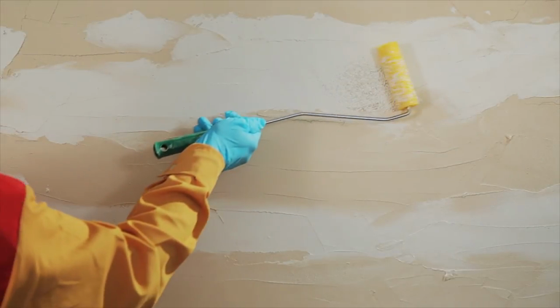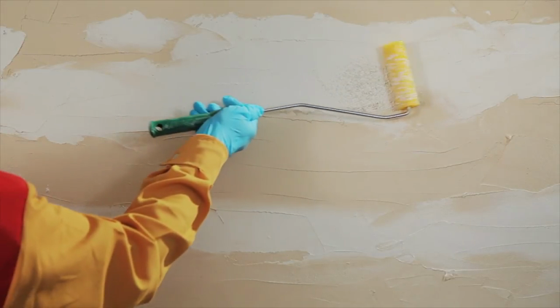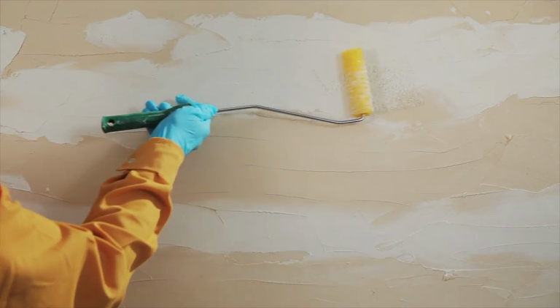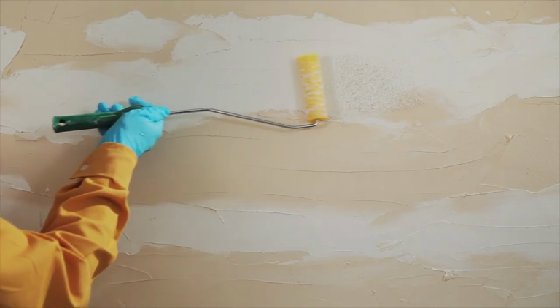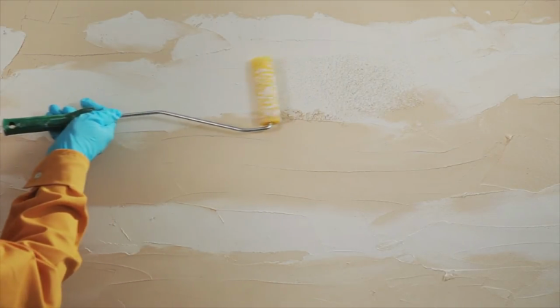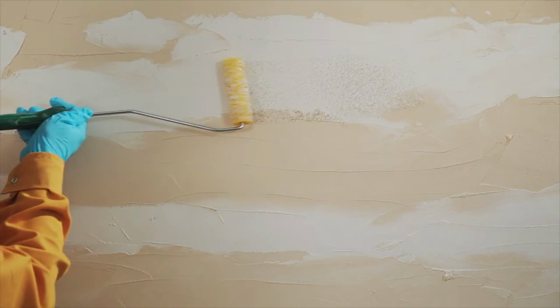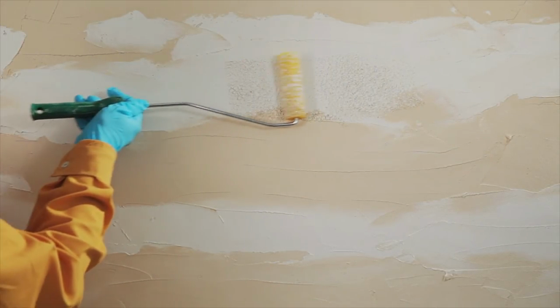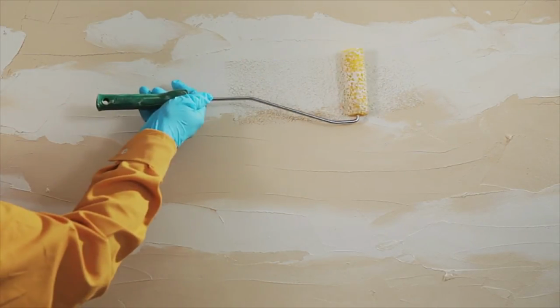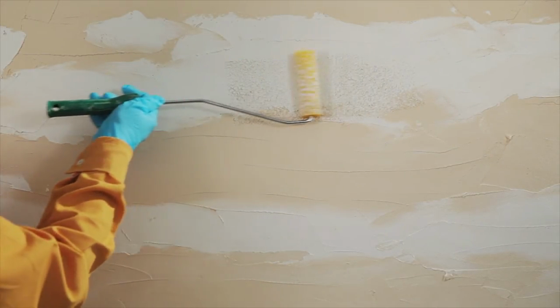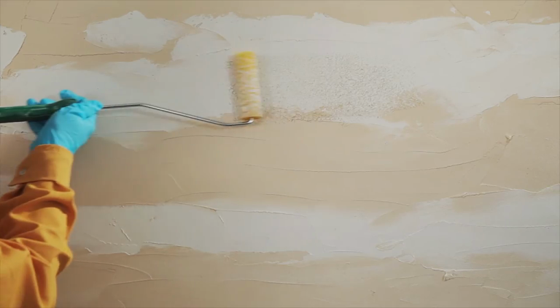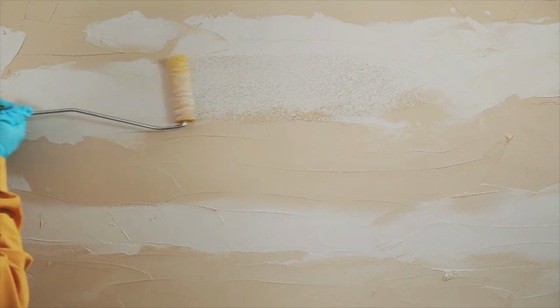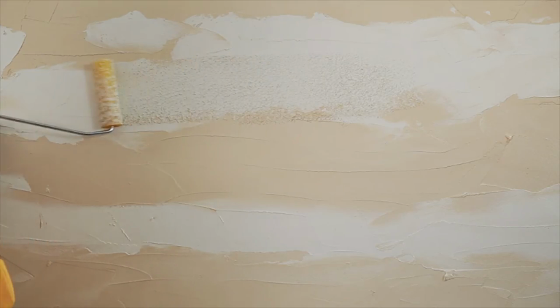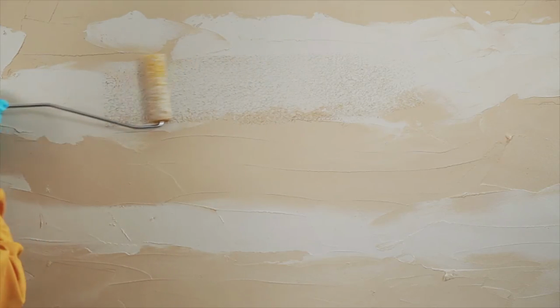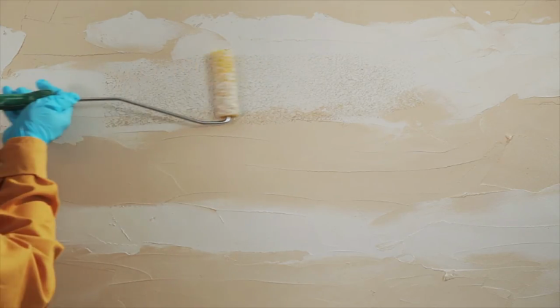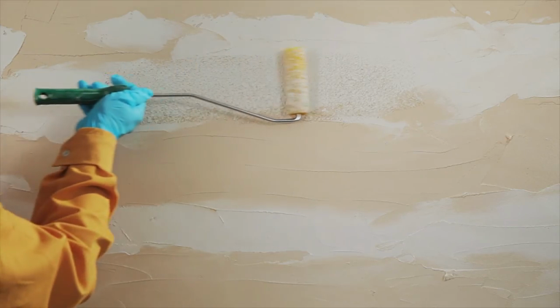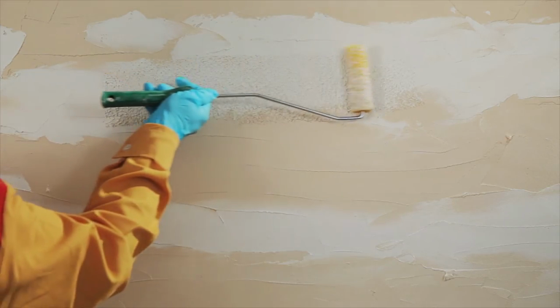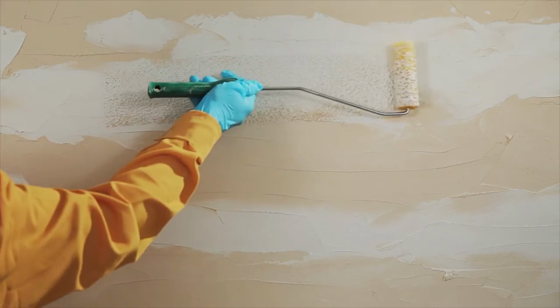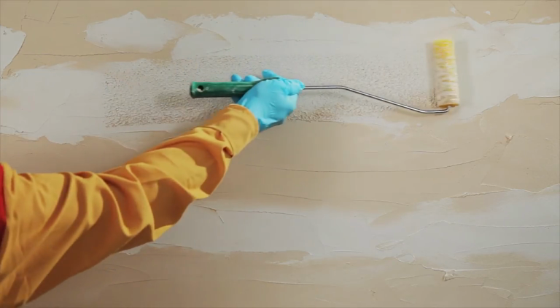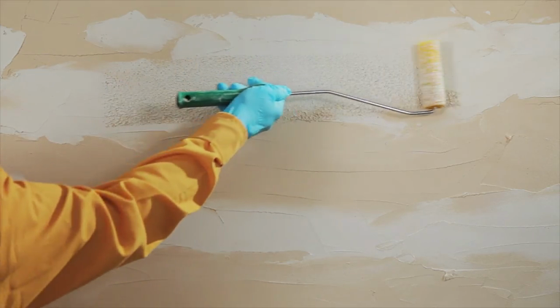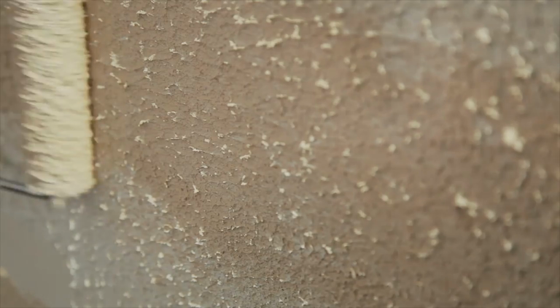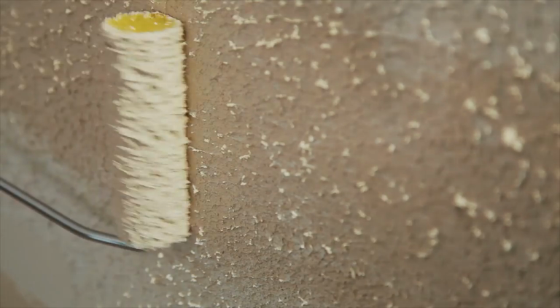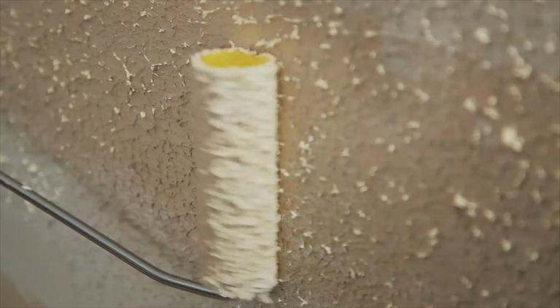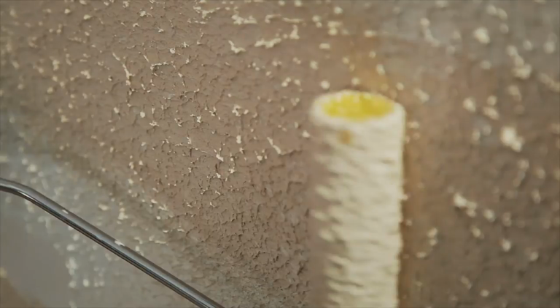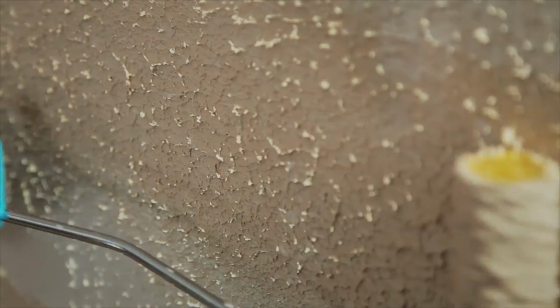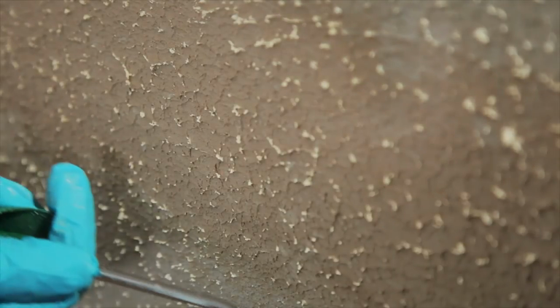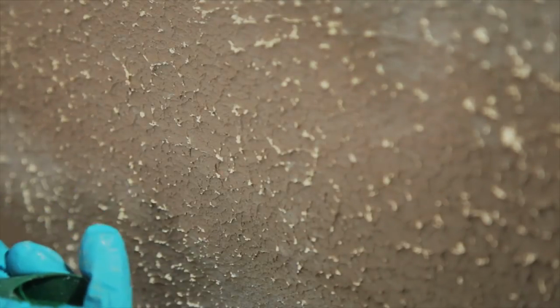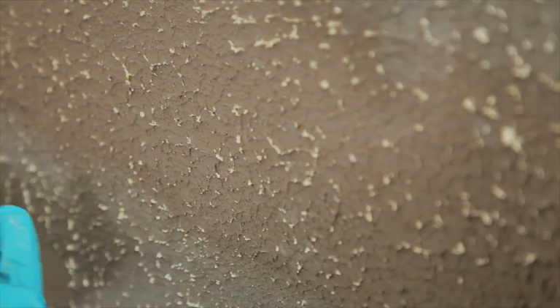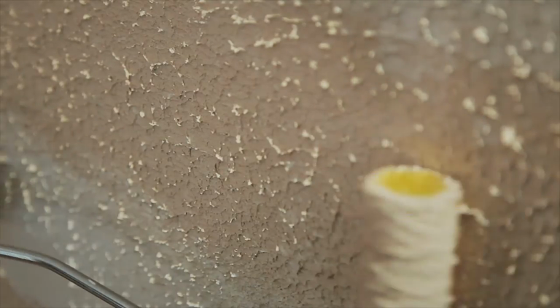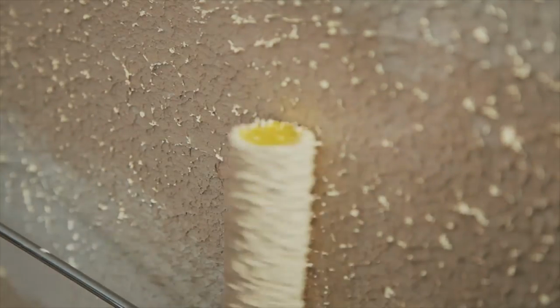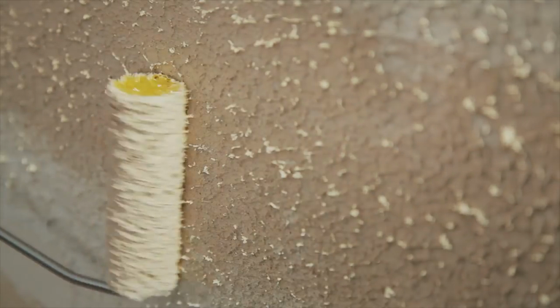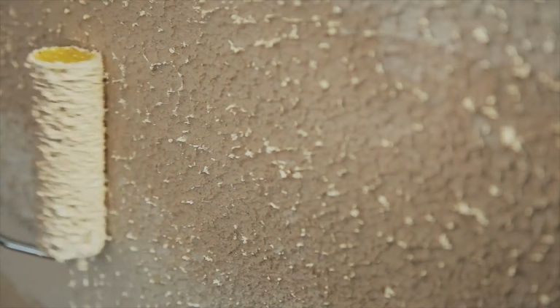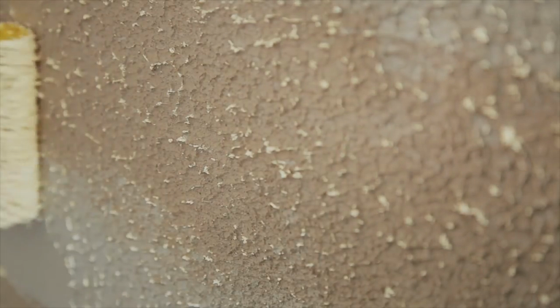Before it dries, use the sponge roller to create horizontal textures and merge the edges of the two coloured lines, and wait until it is half dry.